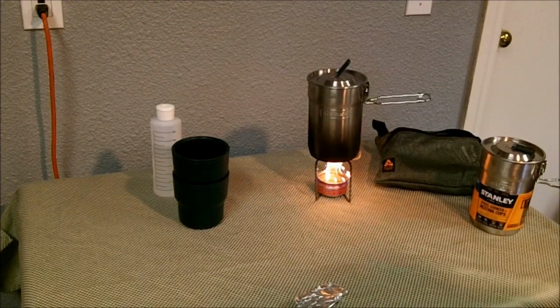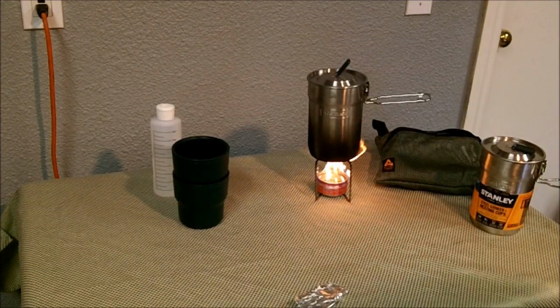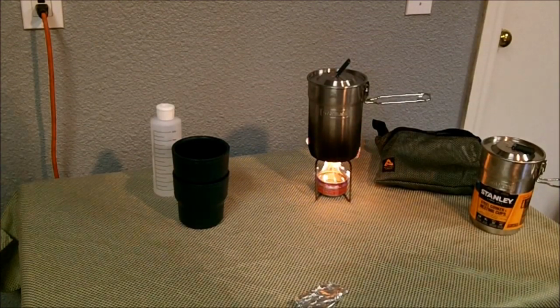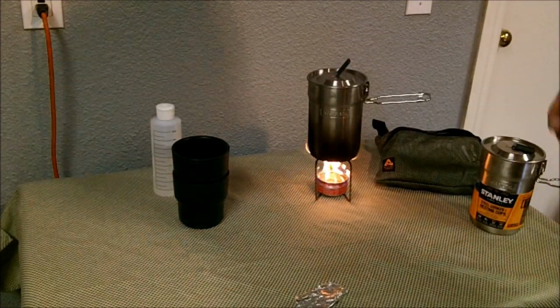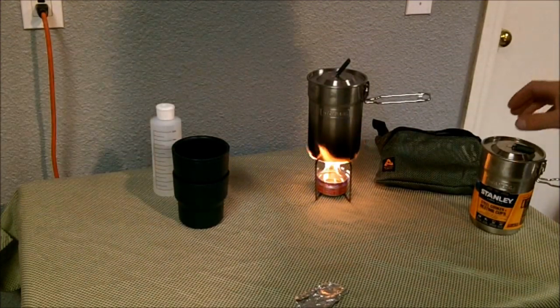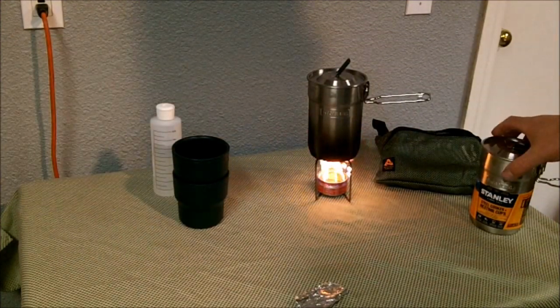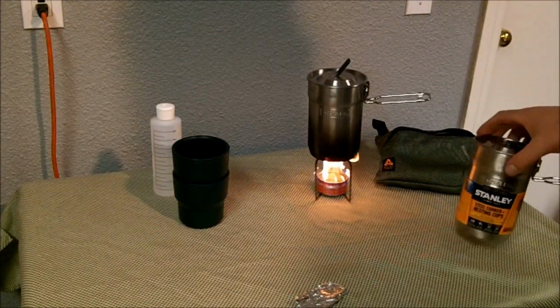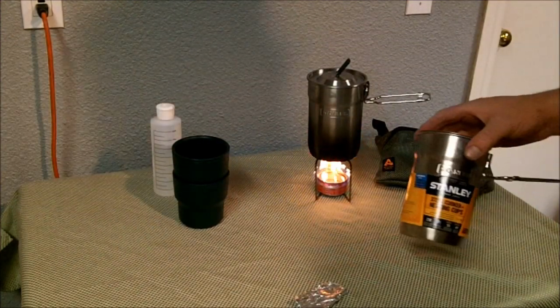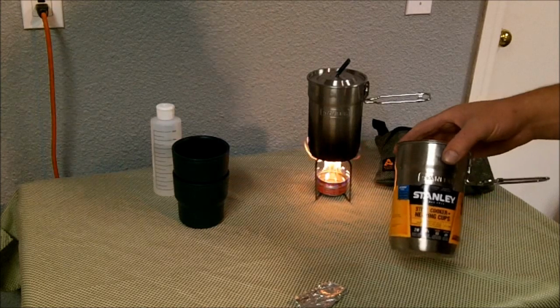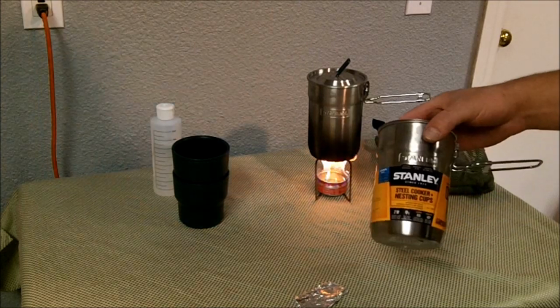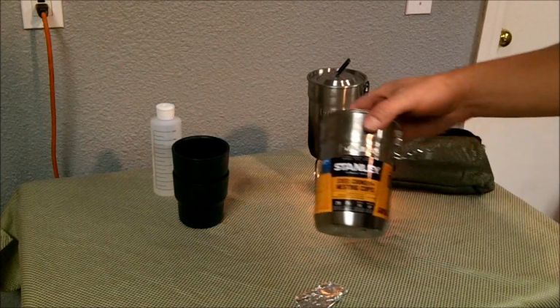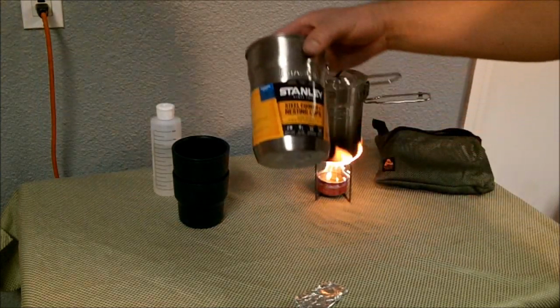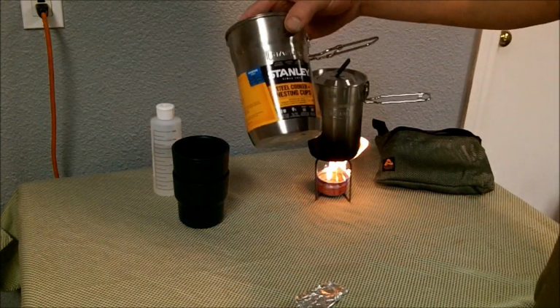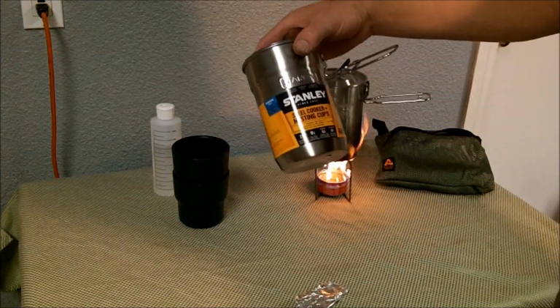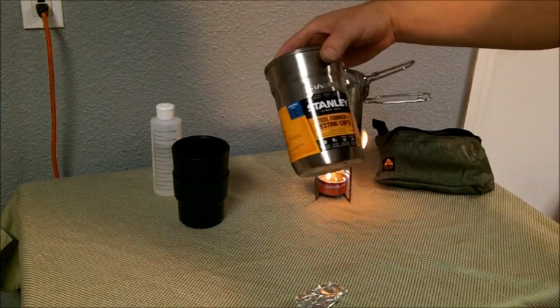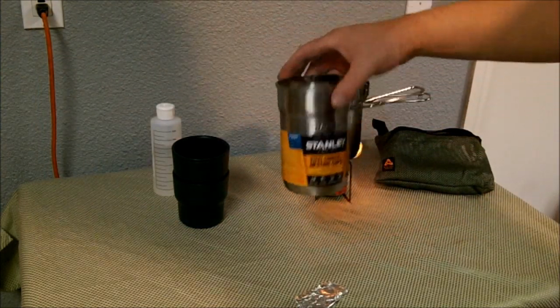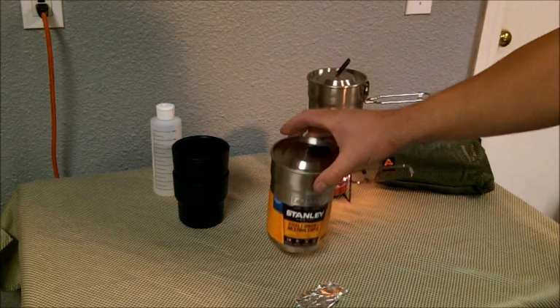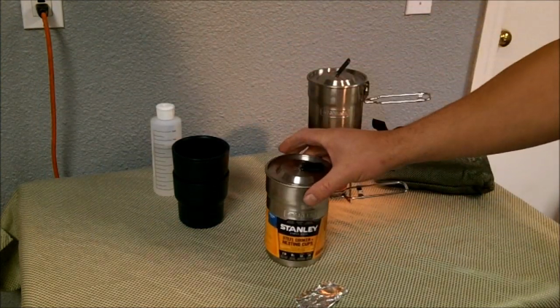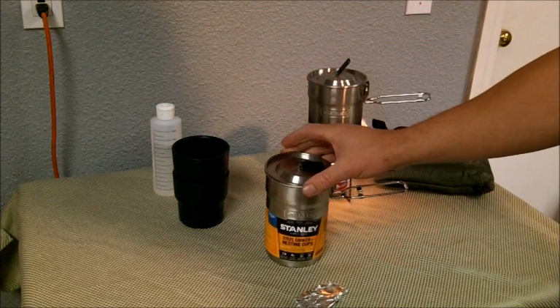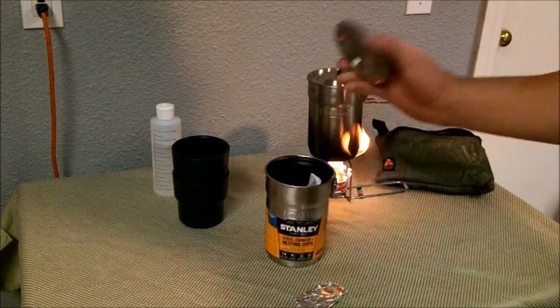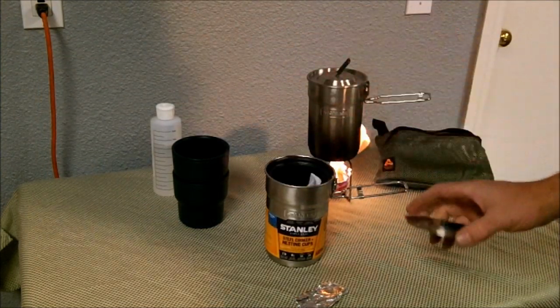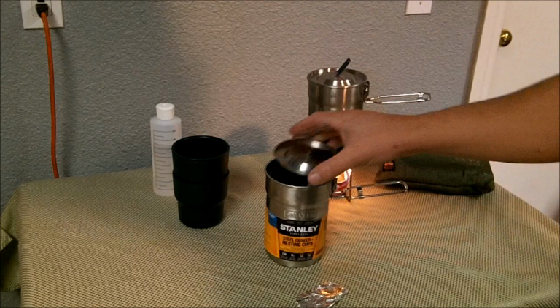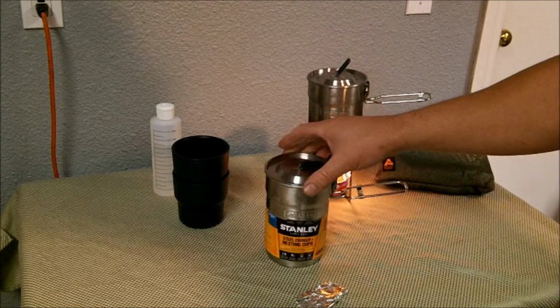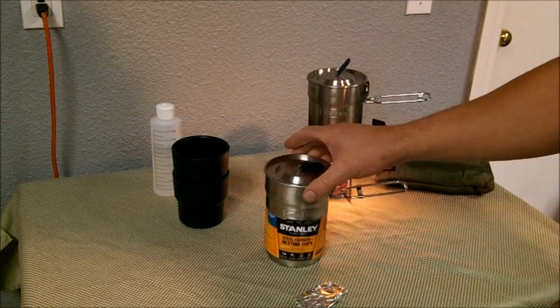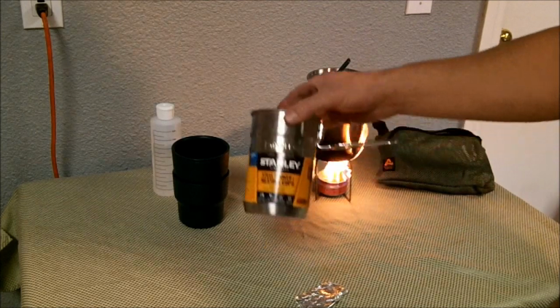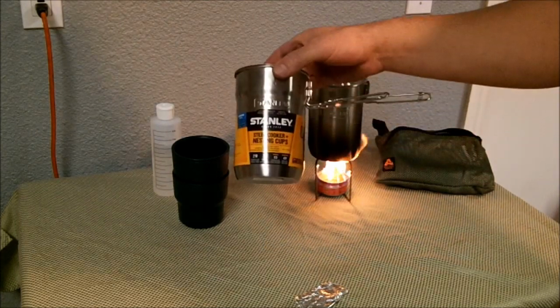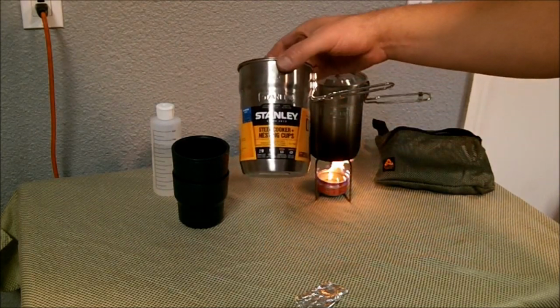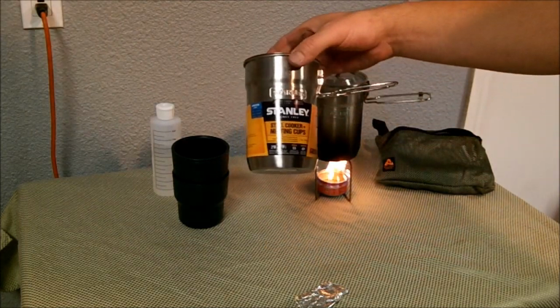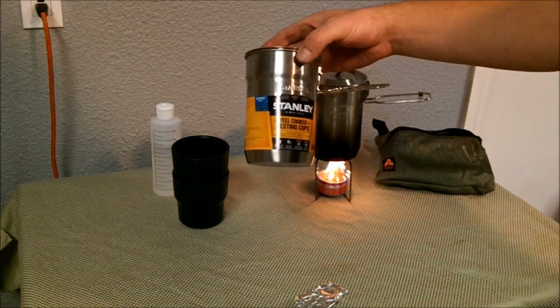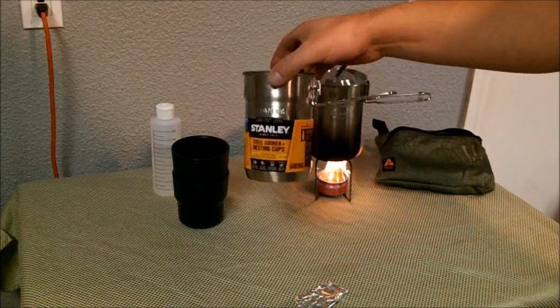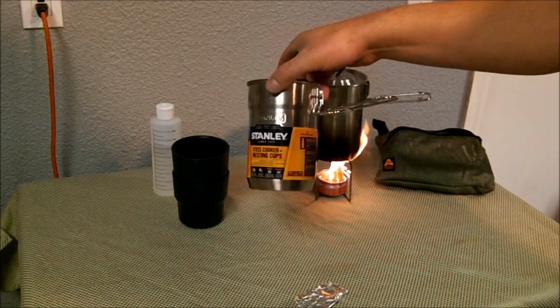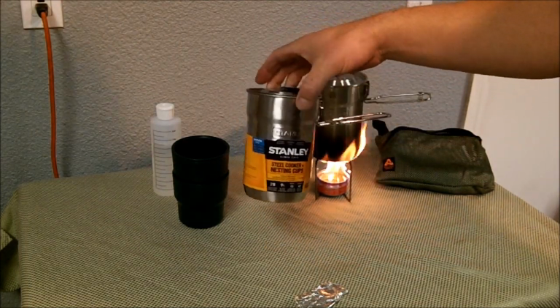Hey YouTube, back with you. Going to do a short video on the Stanley little backpacking or hunting — whatever you want to use it for — little pot here.